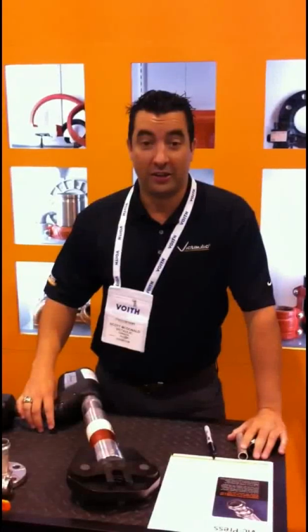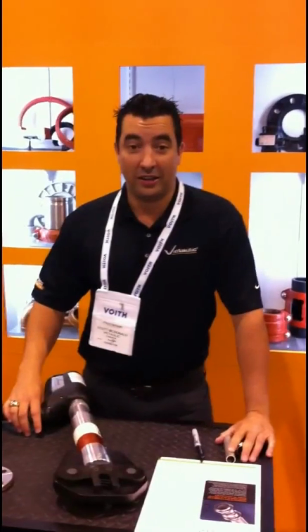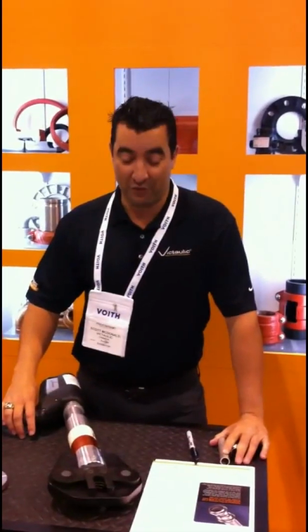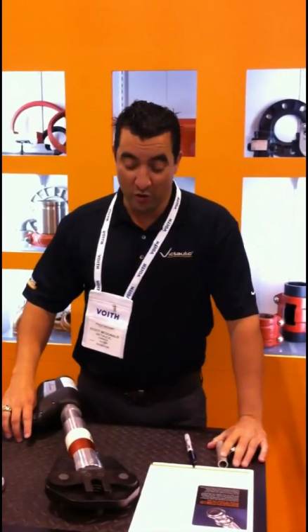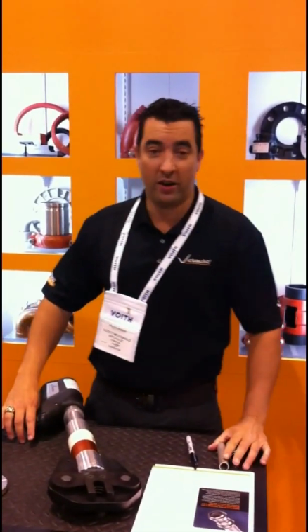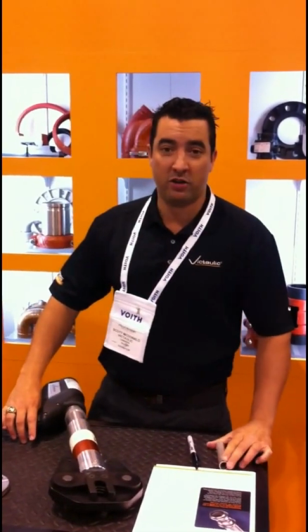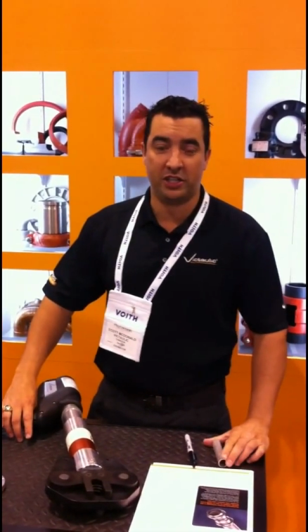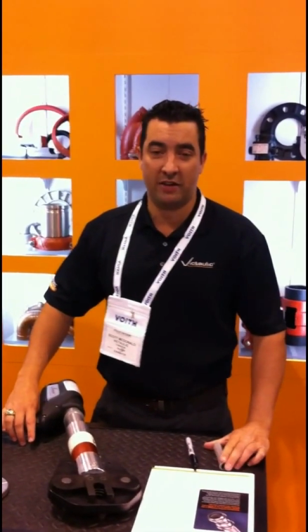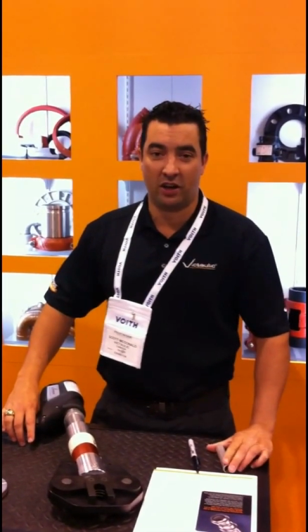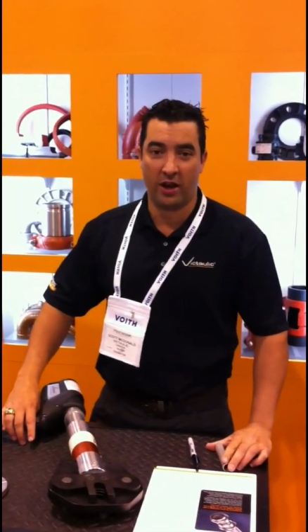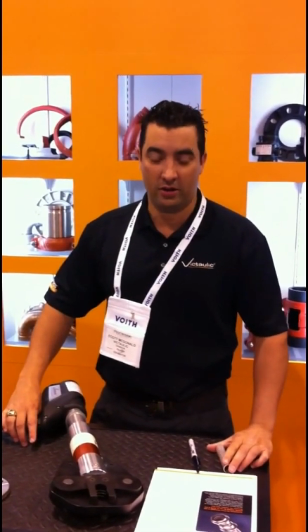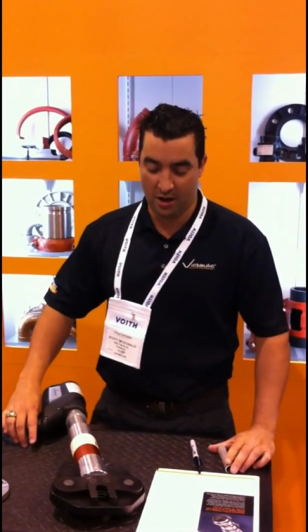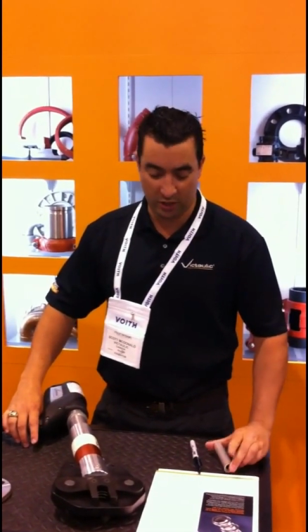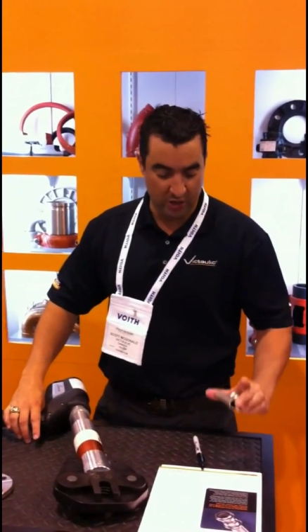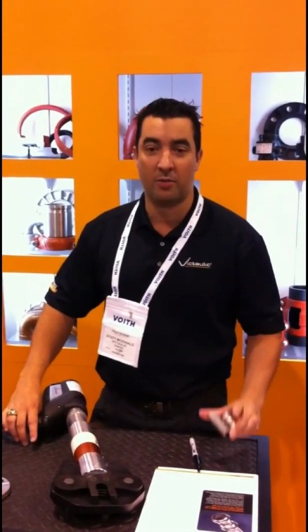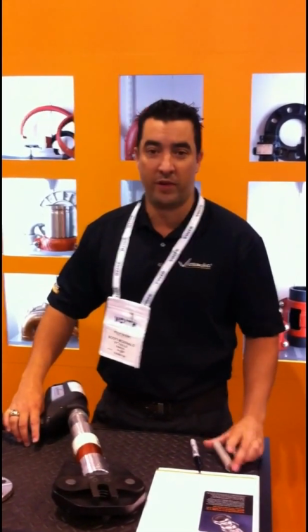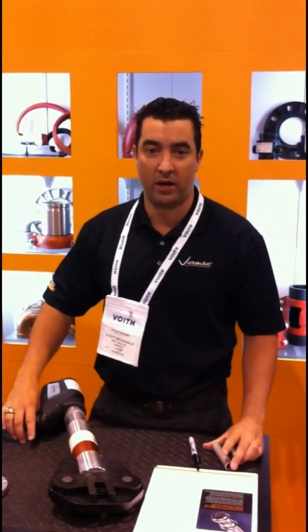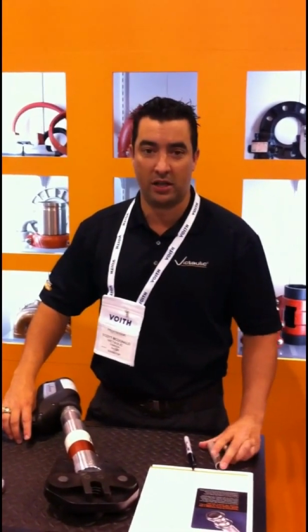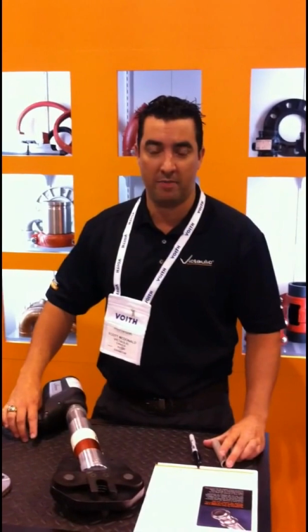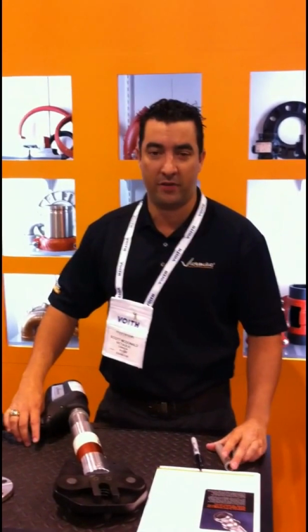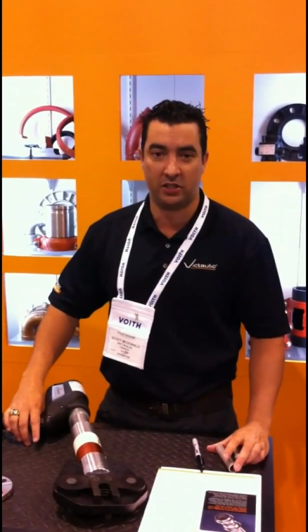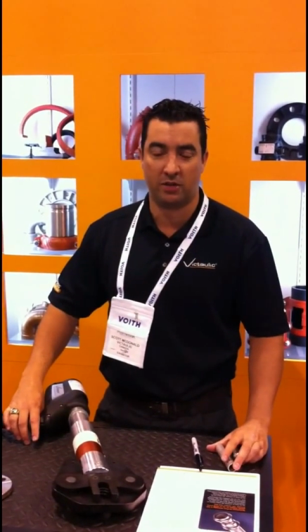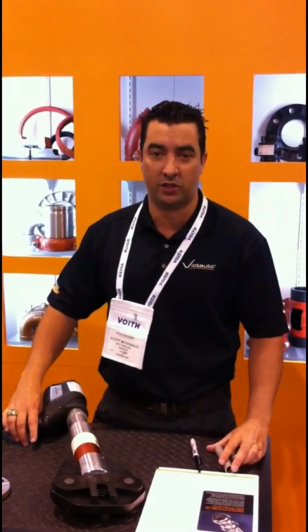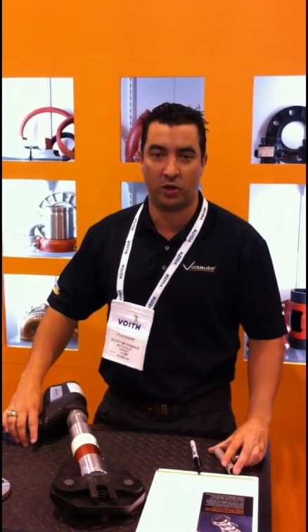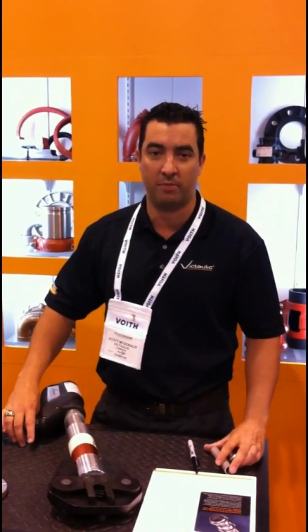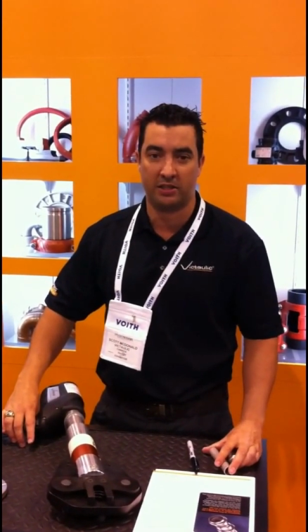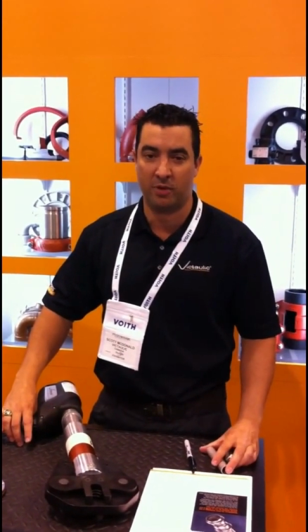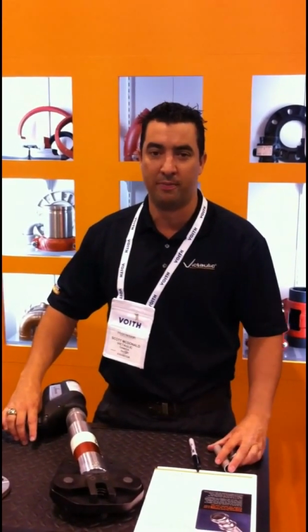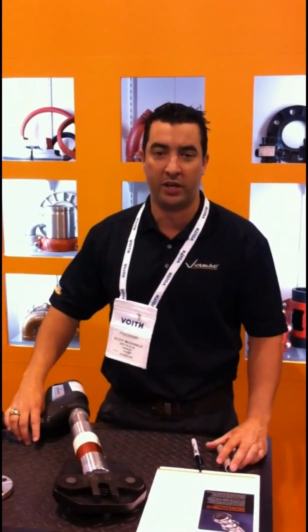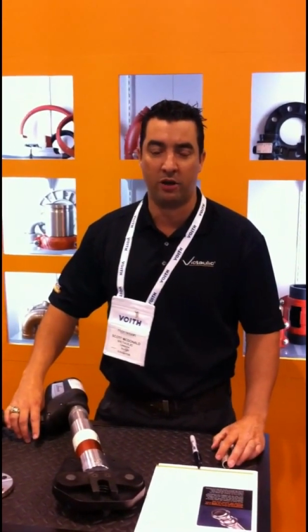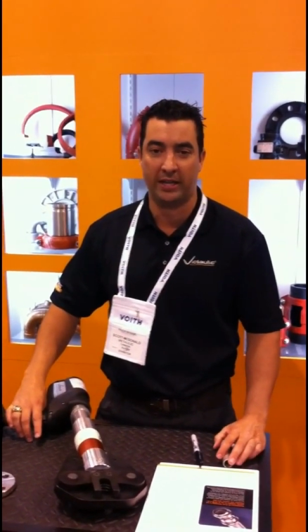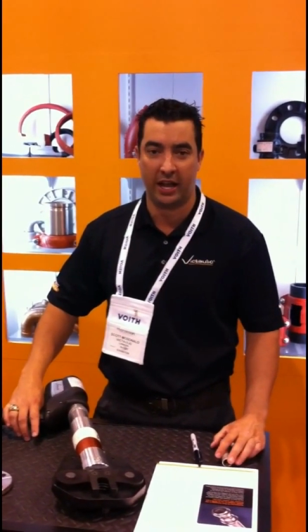Good afternoon. We're here at HydroVision in Denver, Colorado. We're going to be talking about VicPress and the benefits of the system versus traditional methods that you might be employing in your hydro plants today.